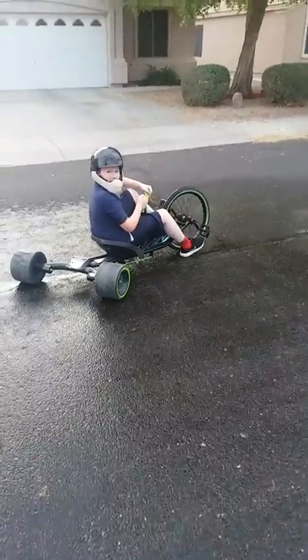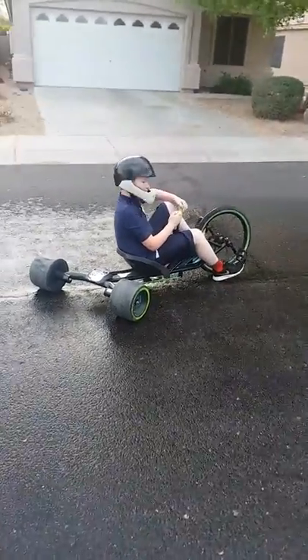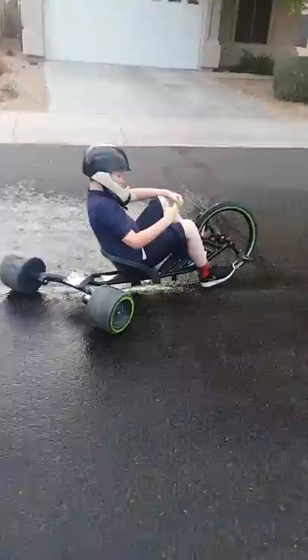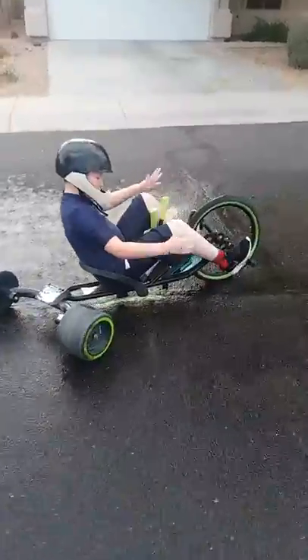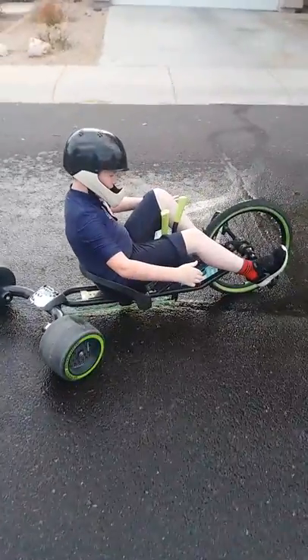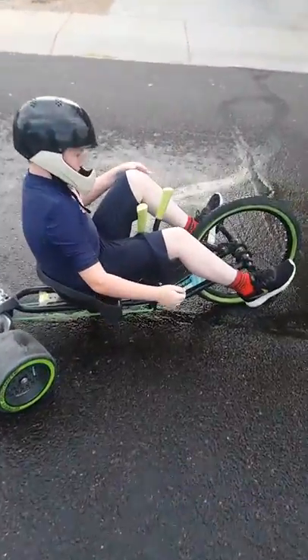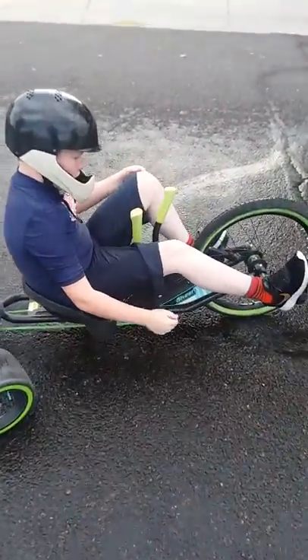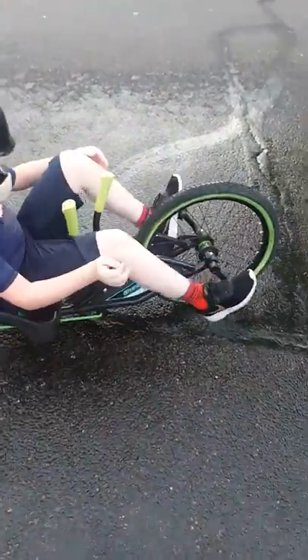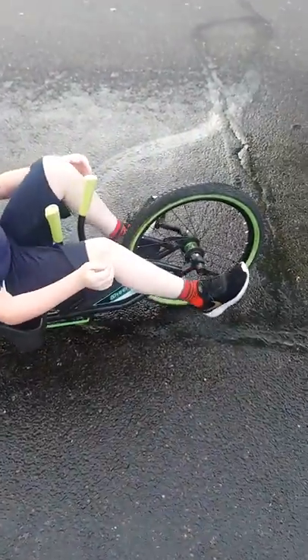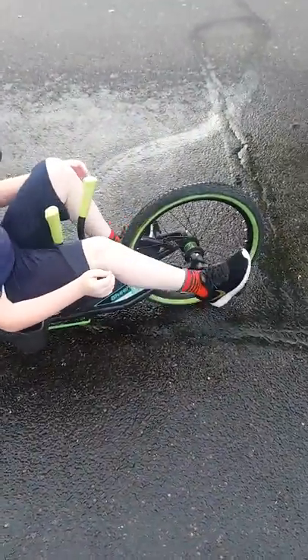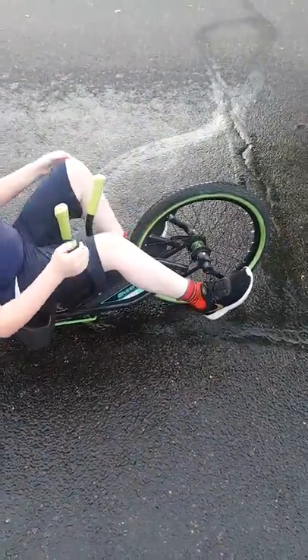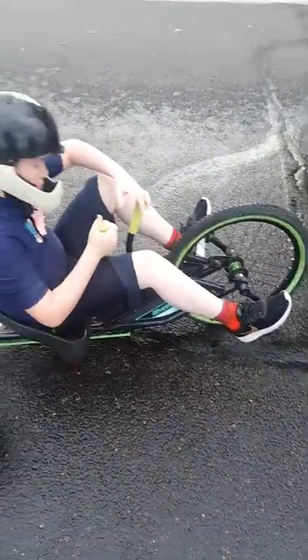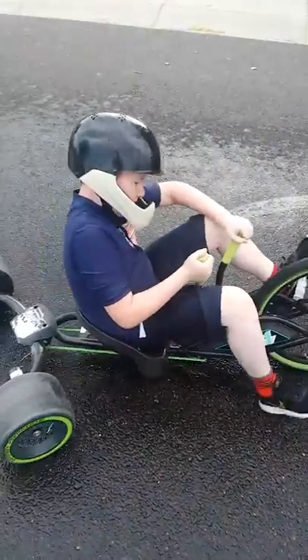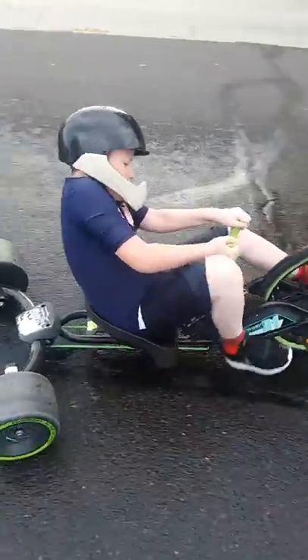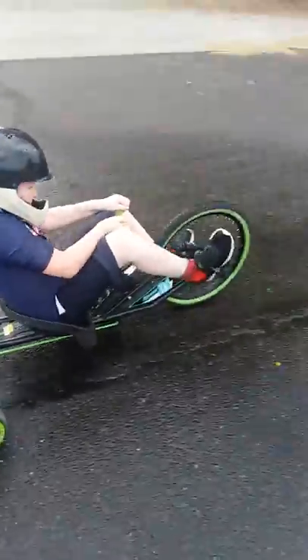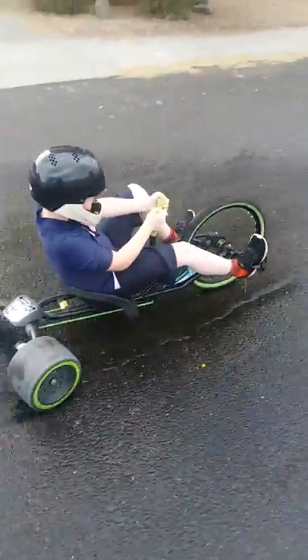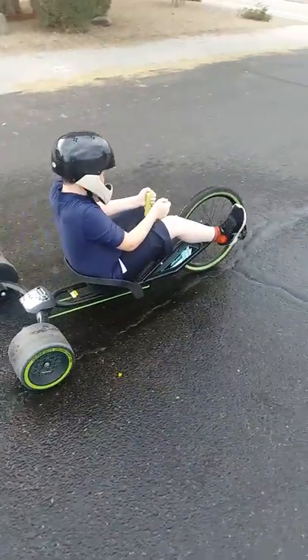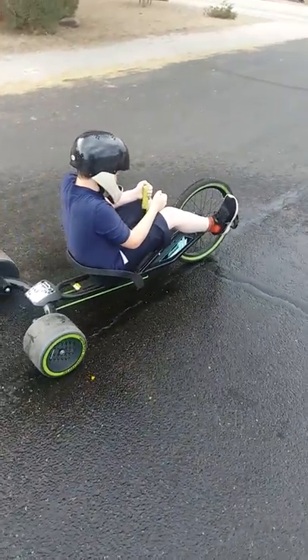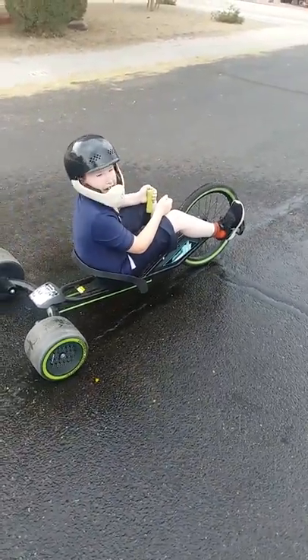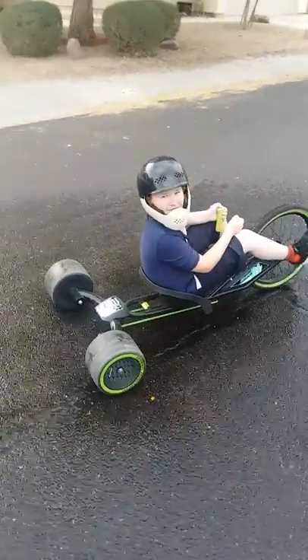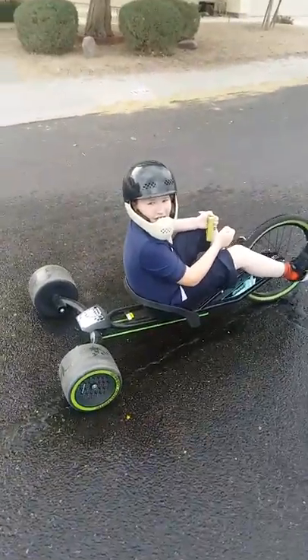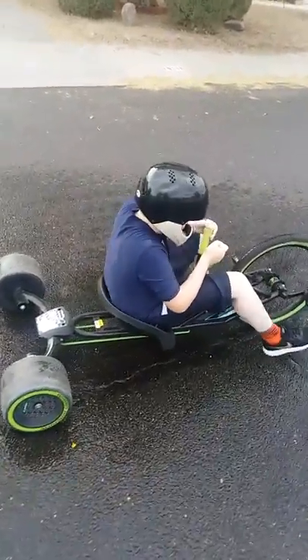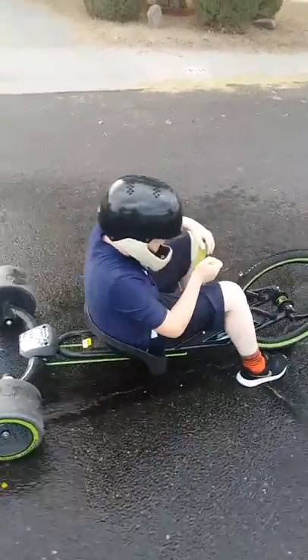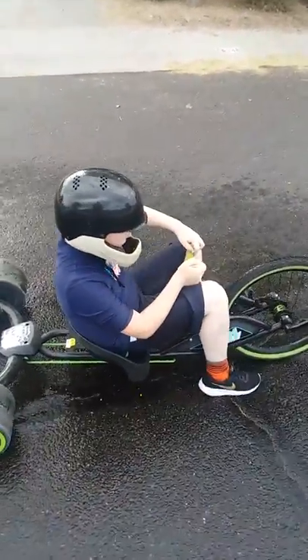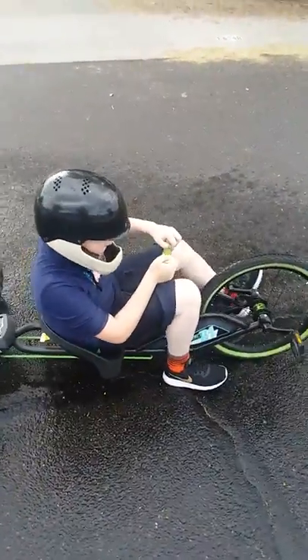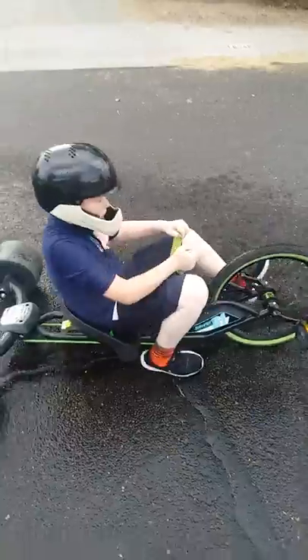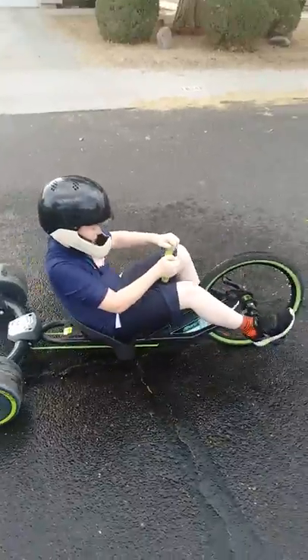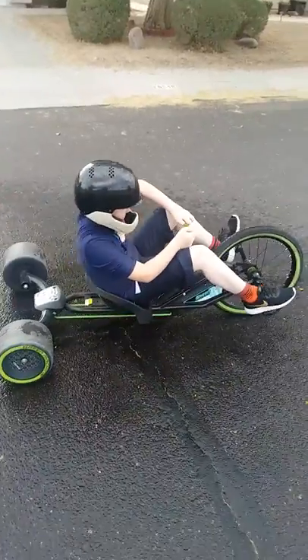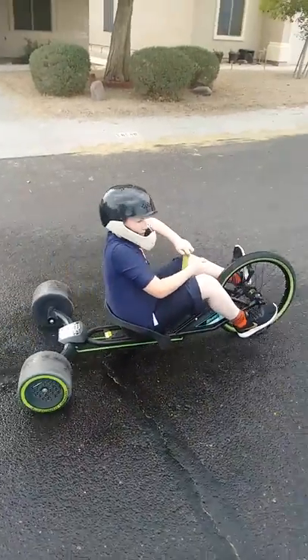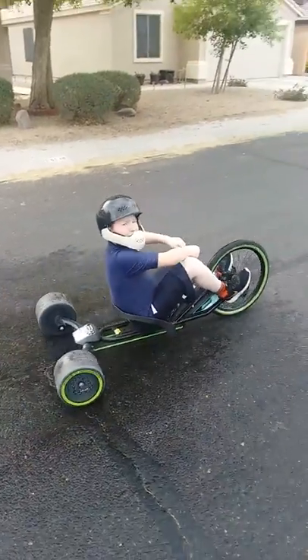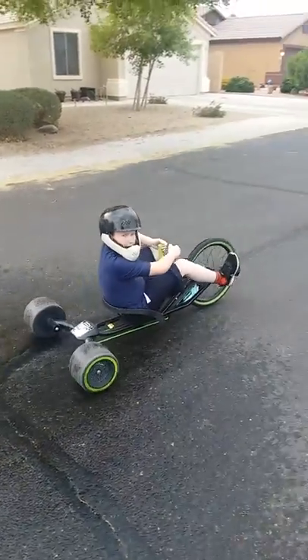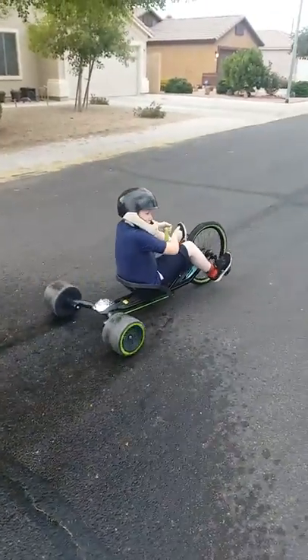Hey guys, with the brake — you don't see one, but all you have to do is this. And you have to brake. We're going to do this a couple more times just so you guys have a better look at my green wheels.